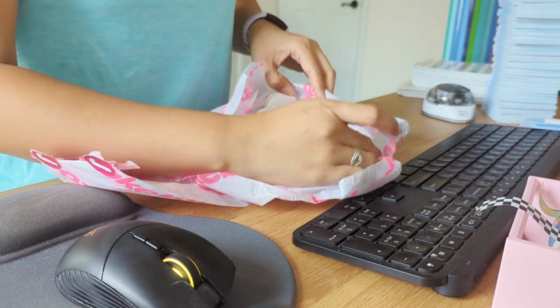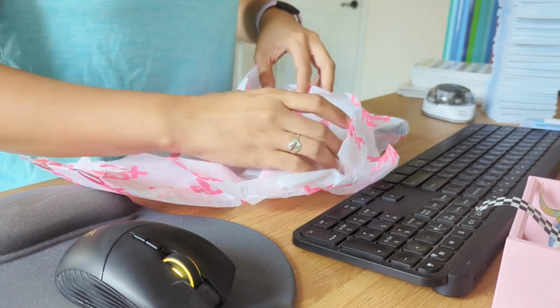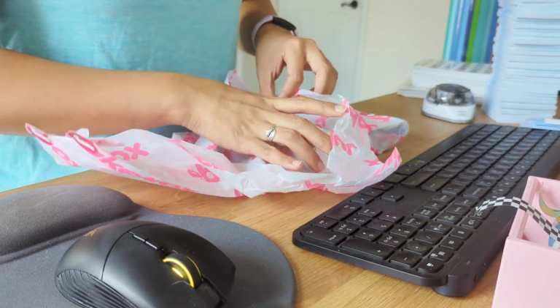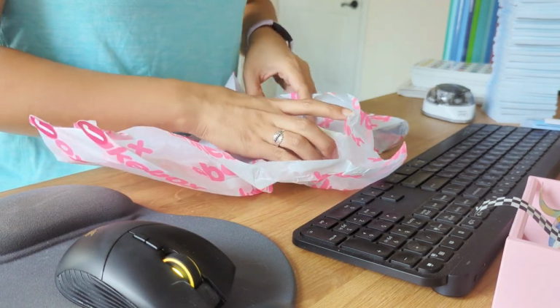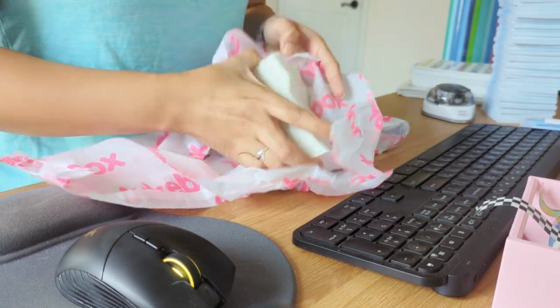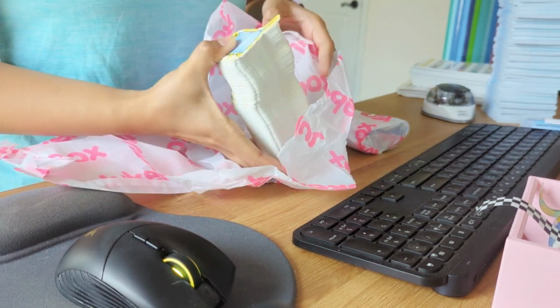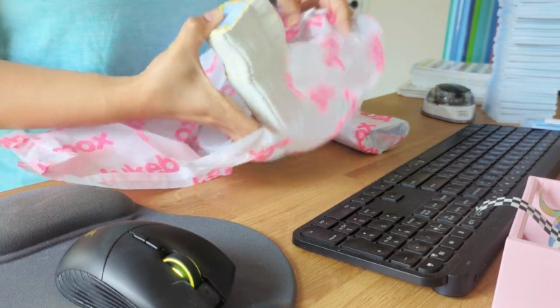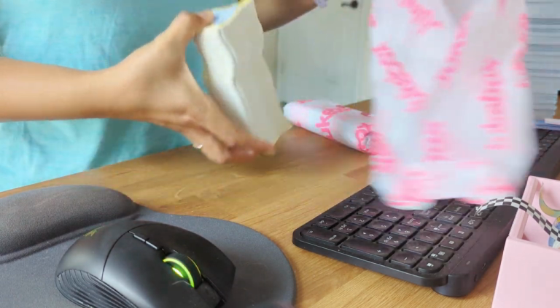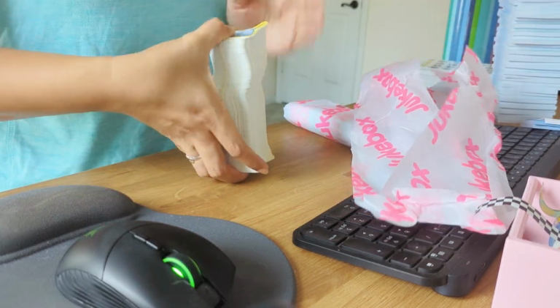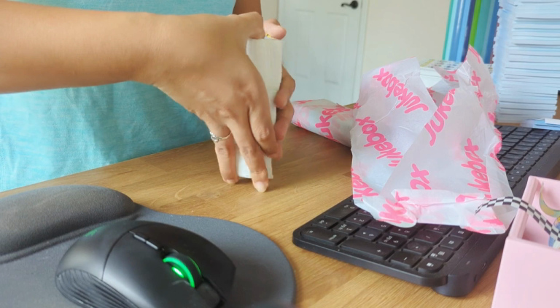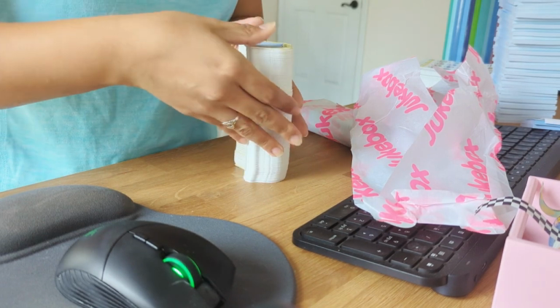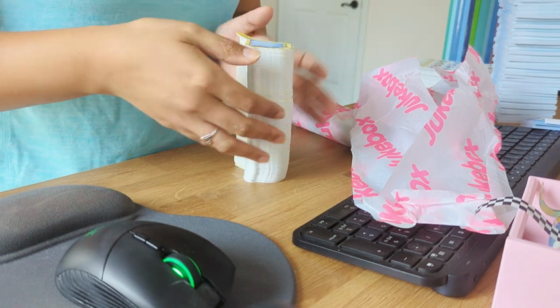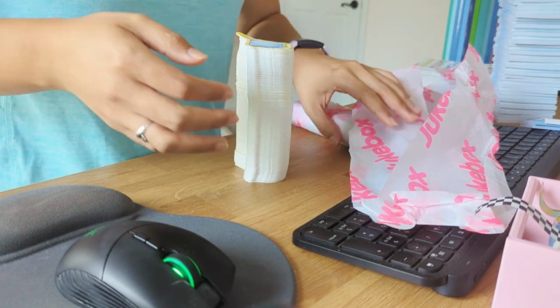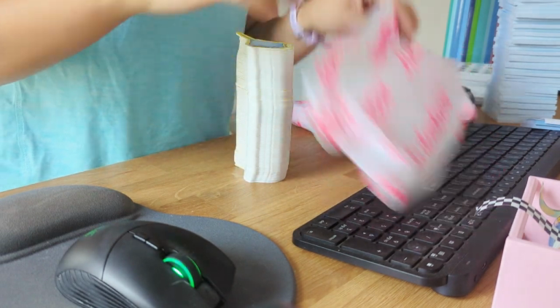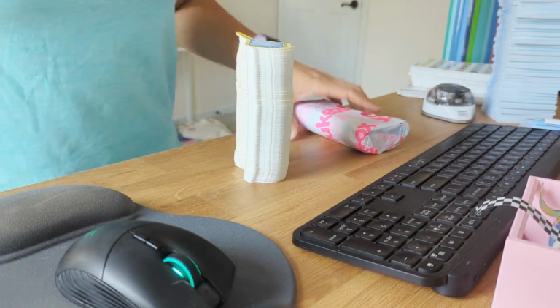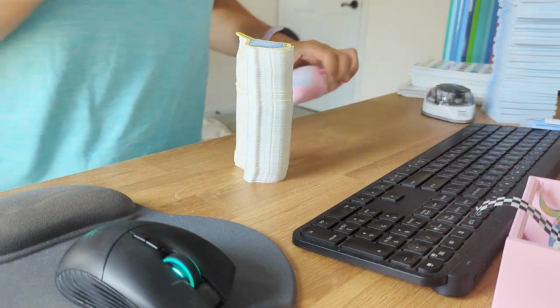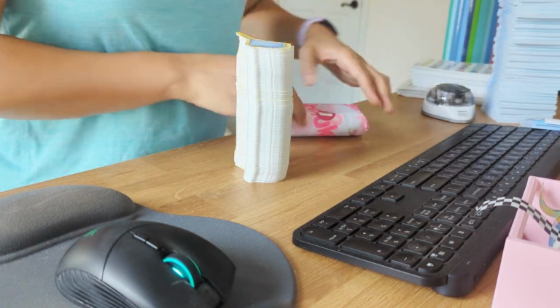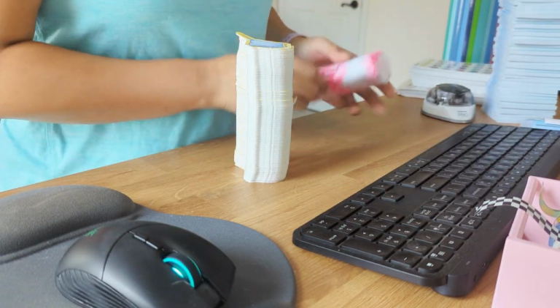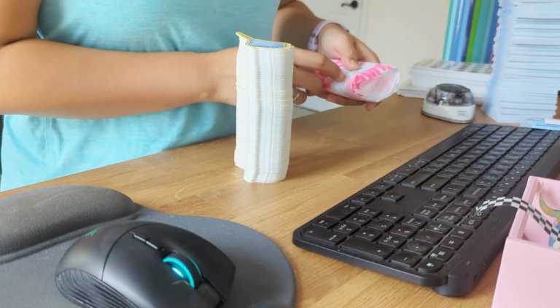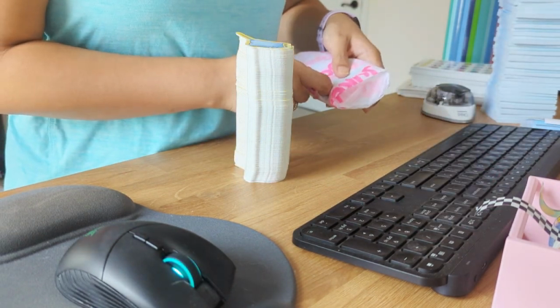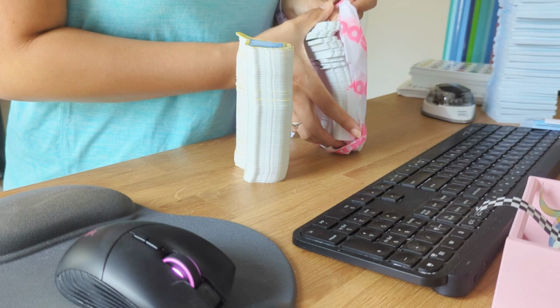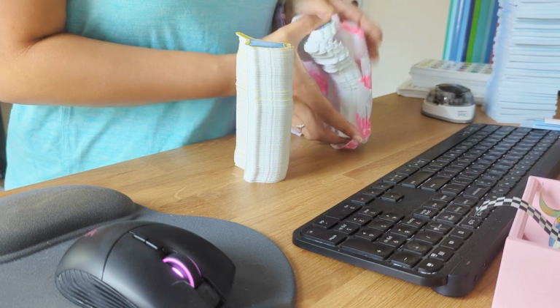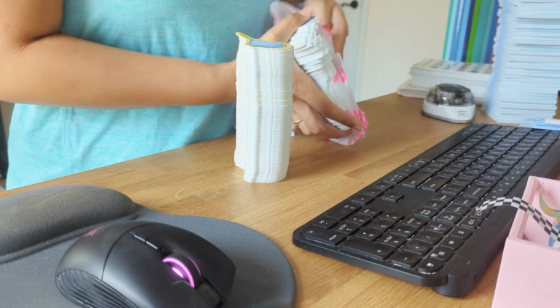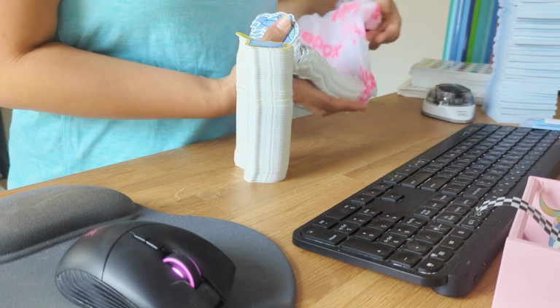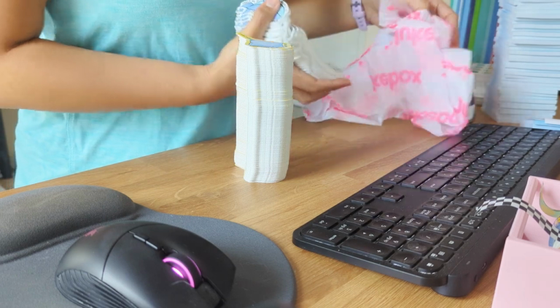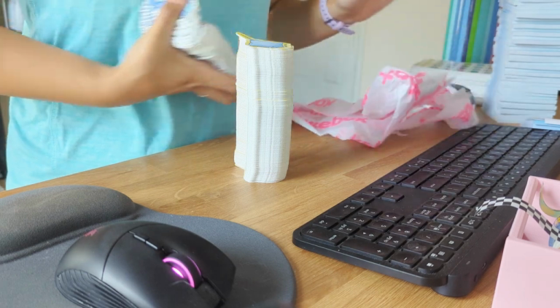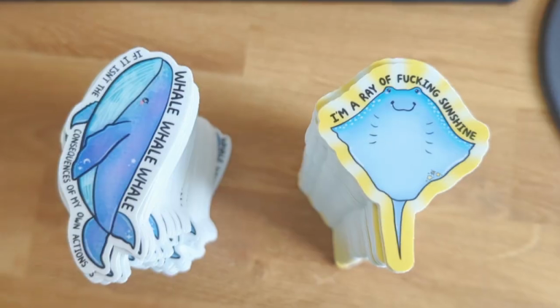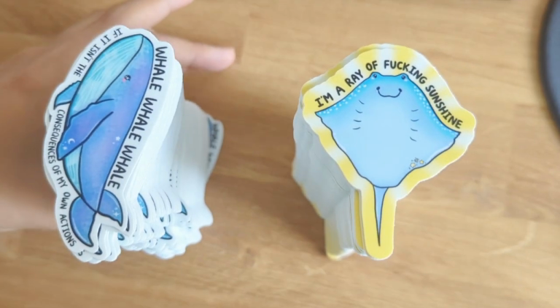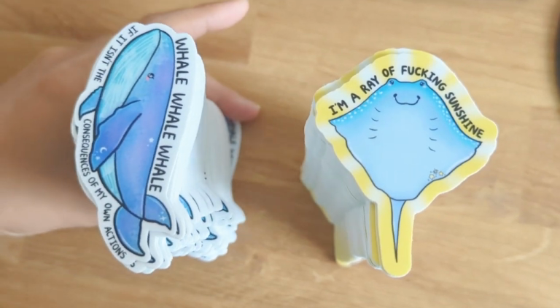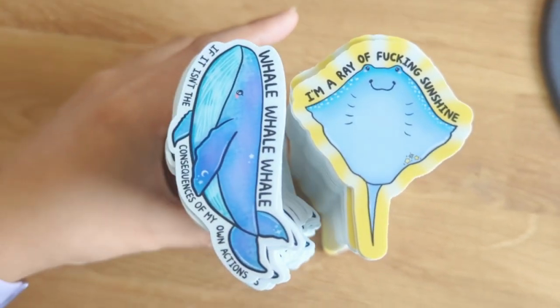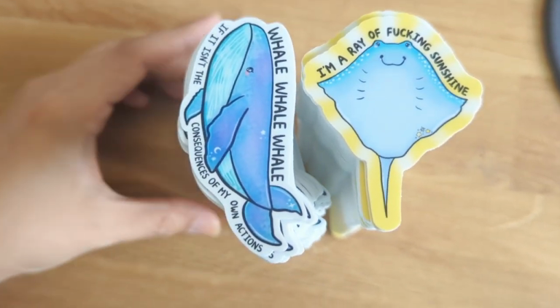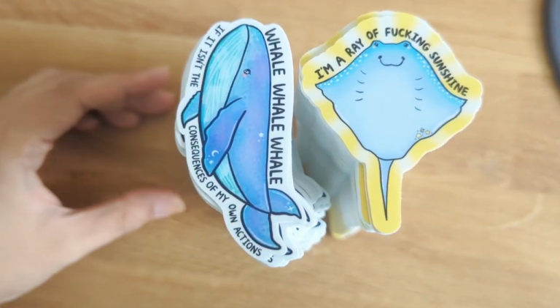Oh, look how nice this stack is! Oh my gosh, moment of truth! They're so cute.